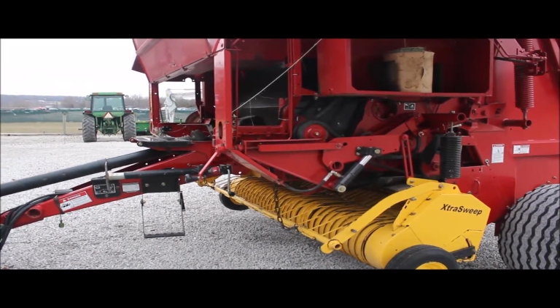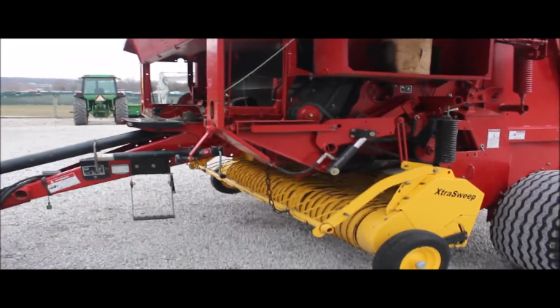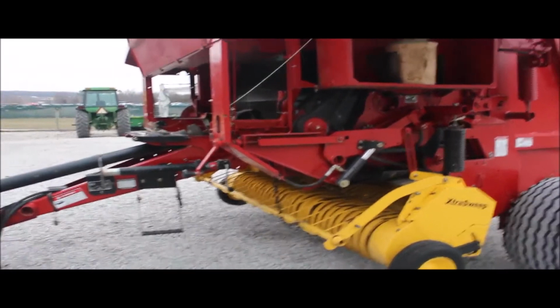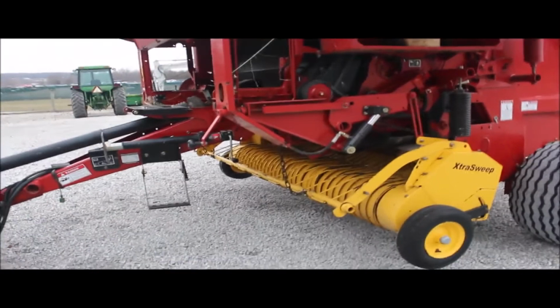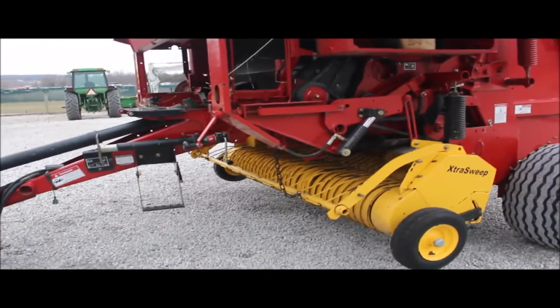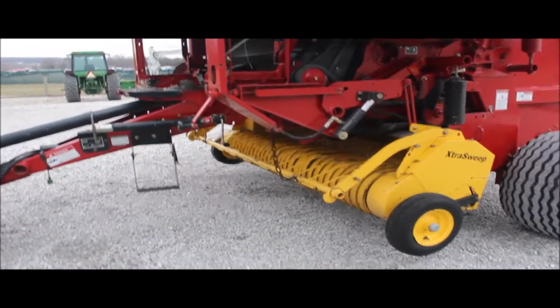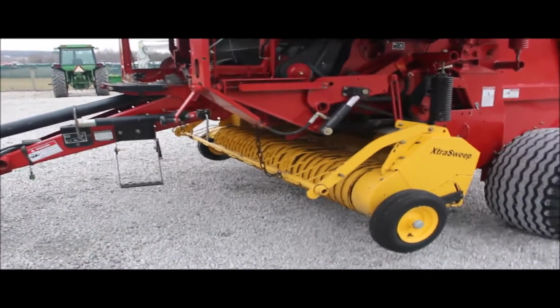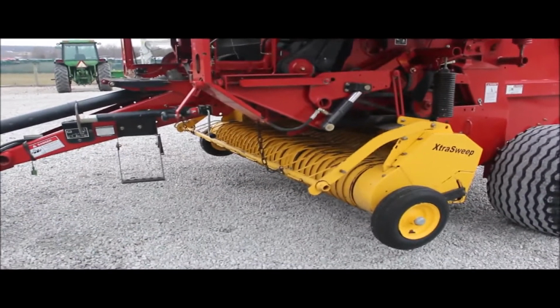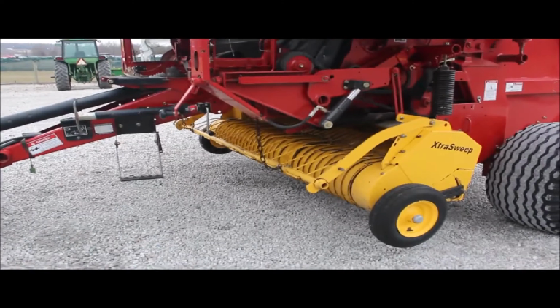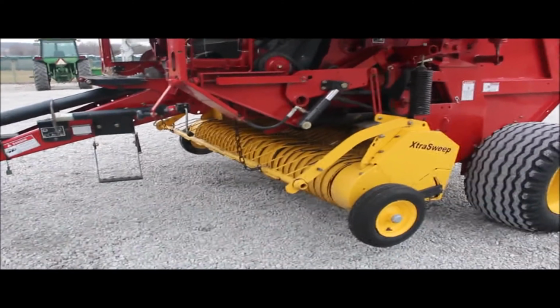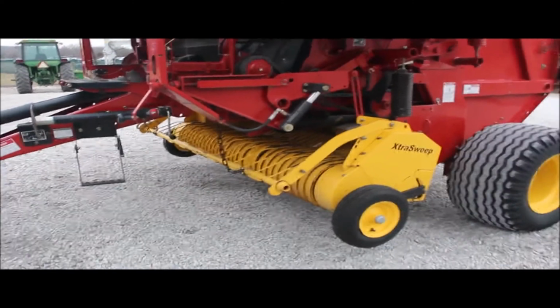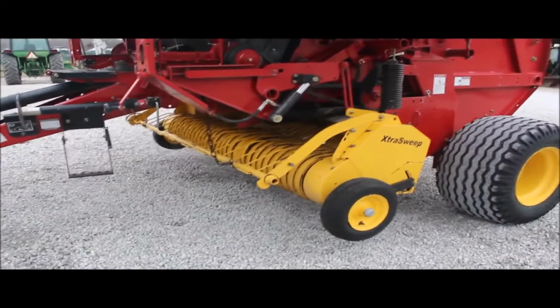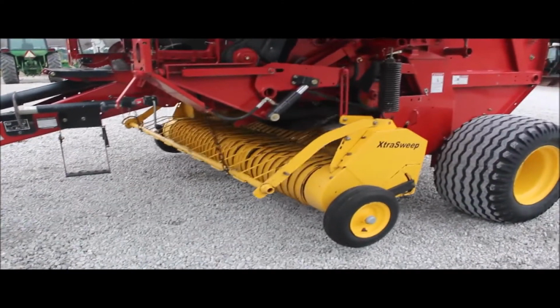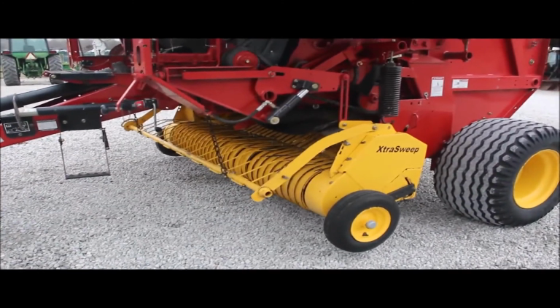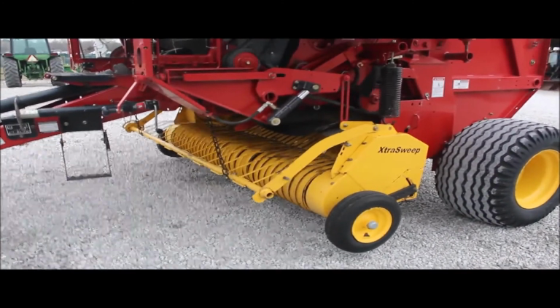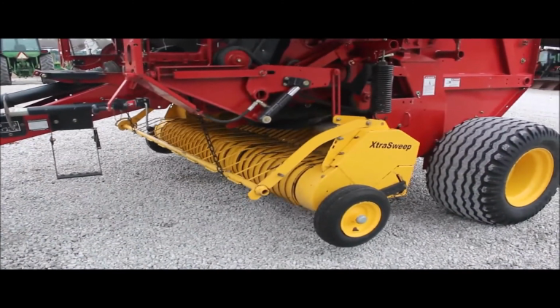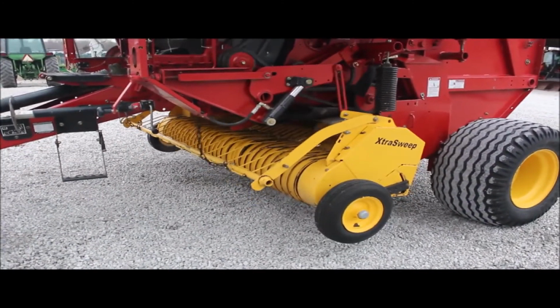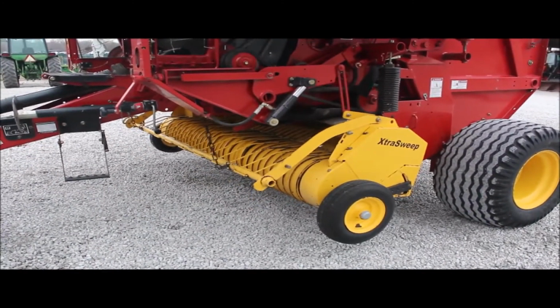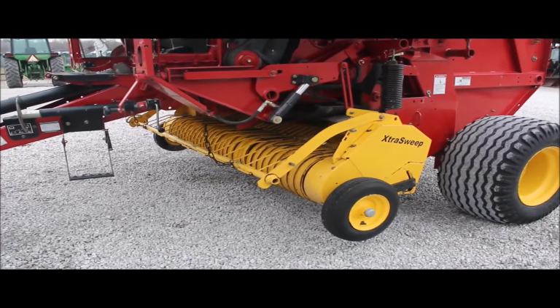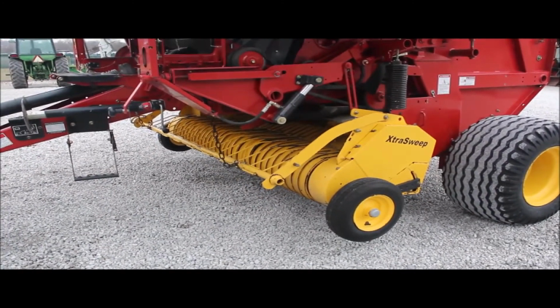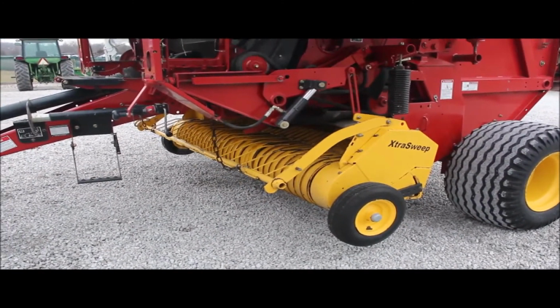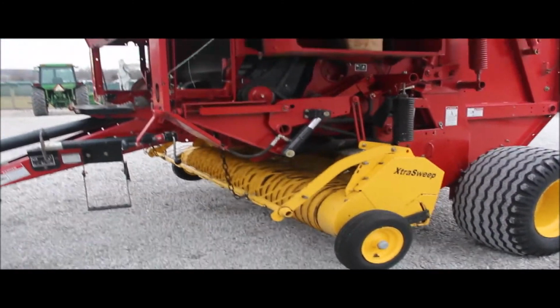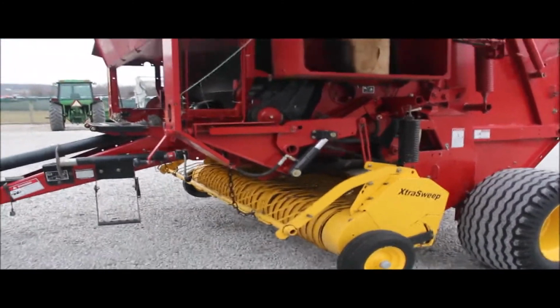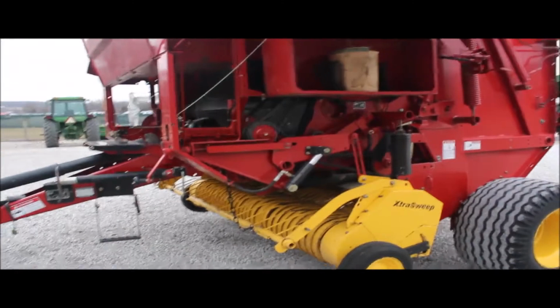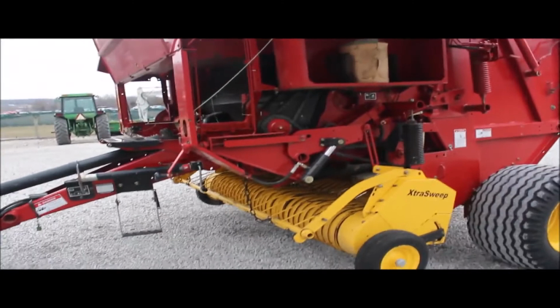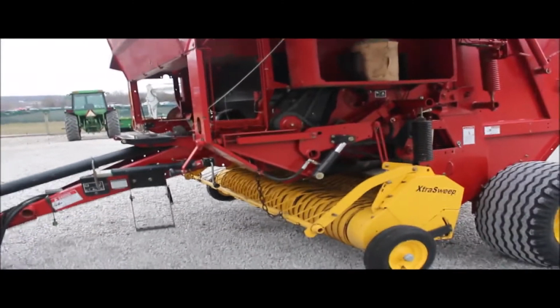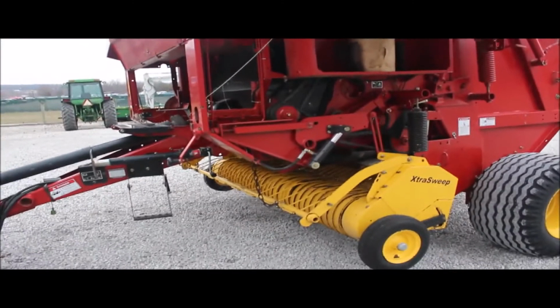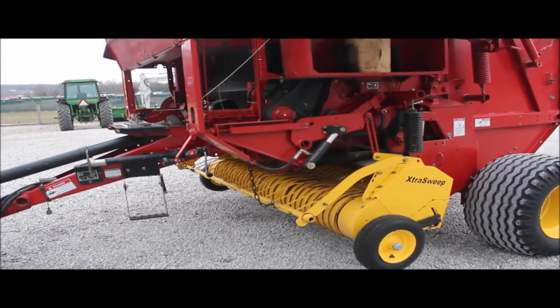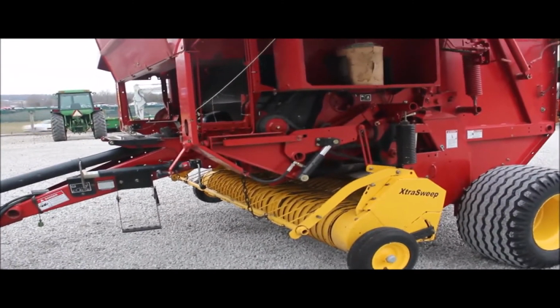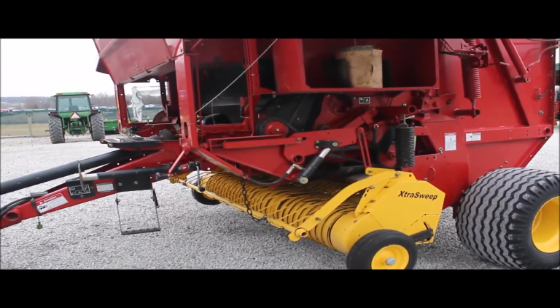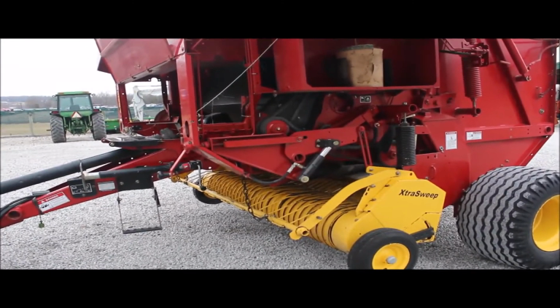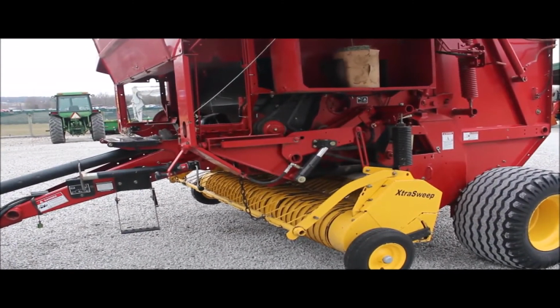You see the hydraulic up and down — that works good. It's a nice baler. I can't say any more about it, but it will sell absolutely on Tractor House Auctions, so help yourself.